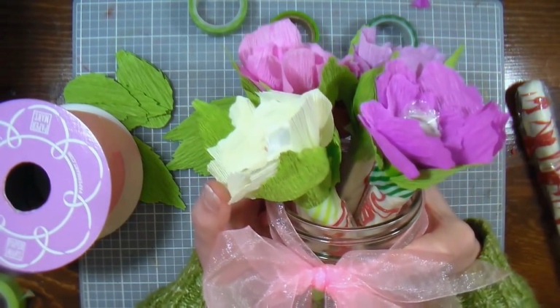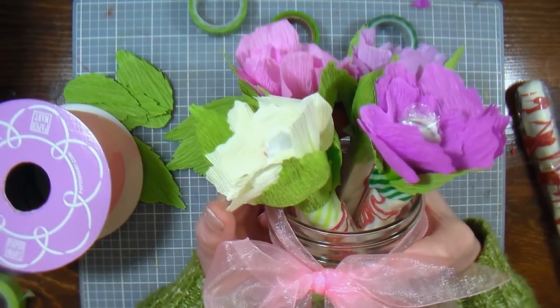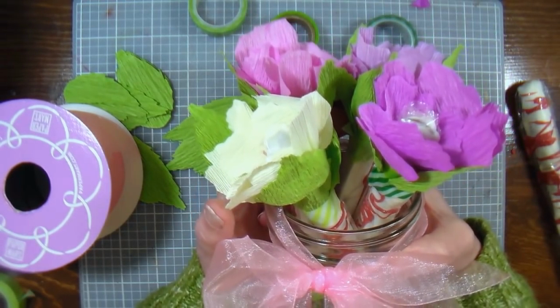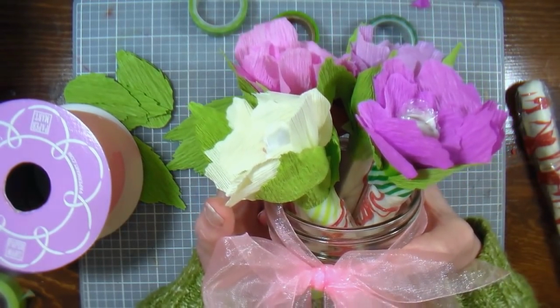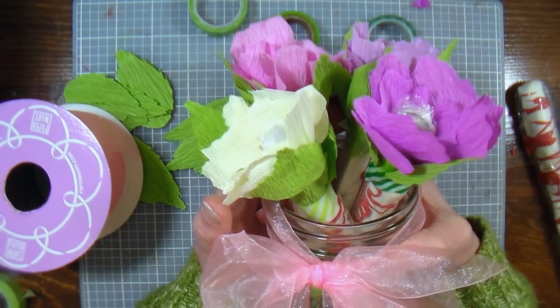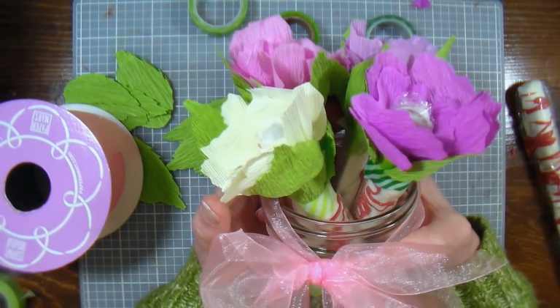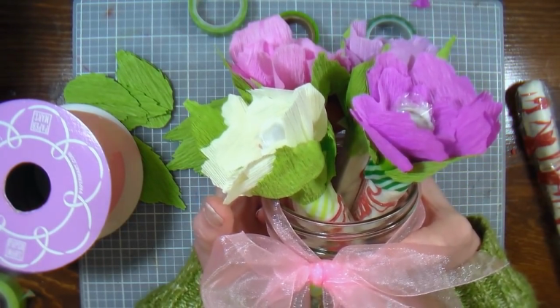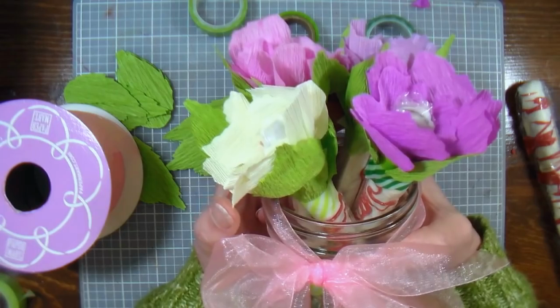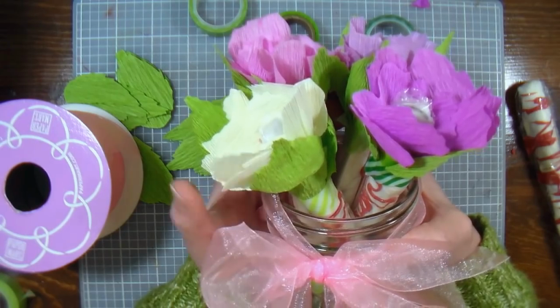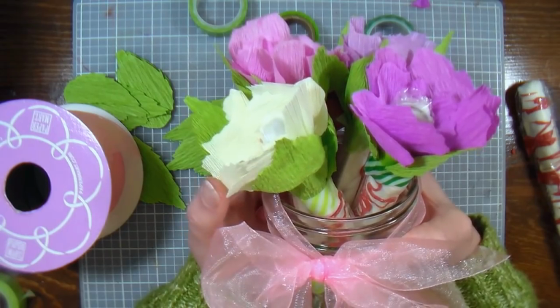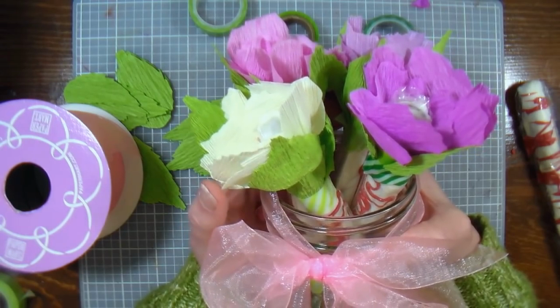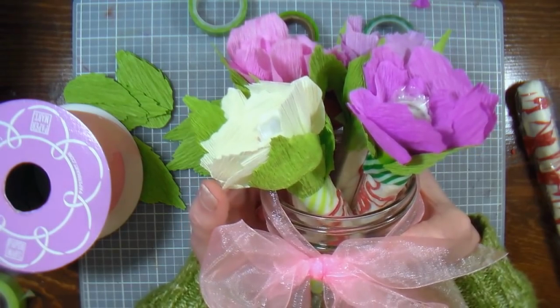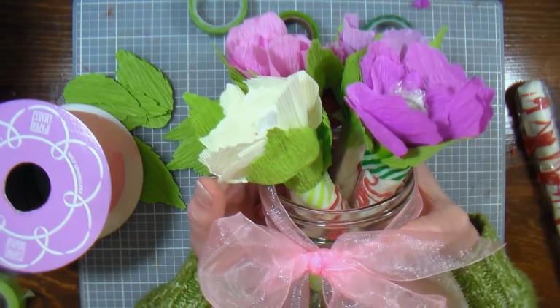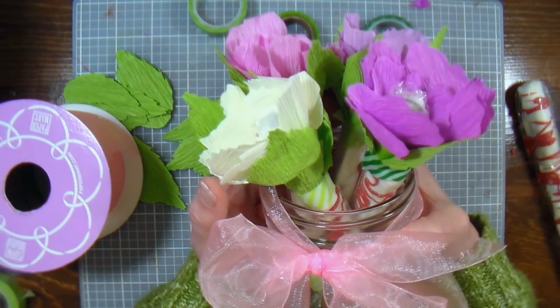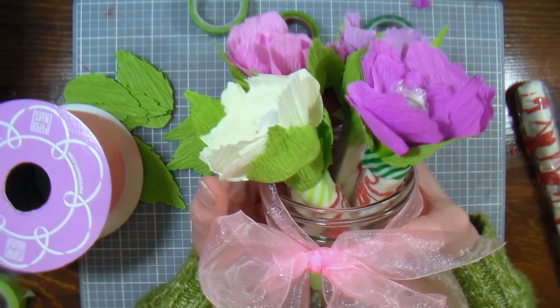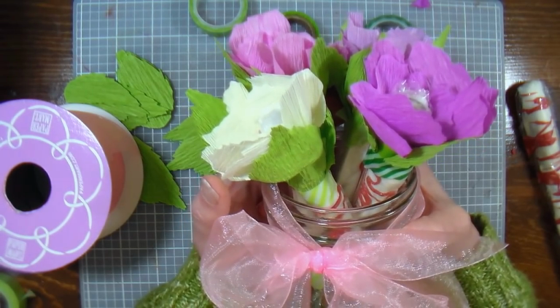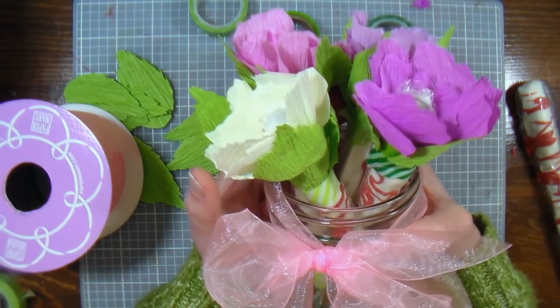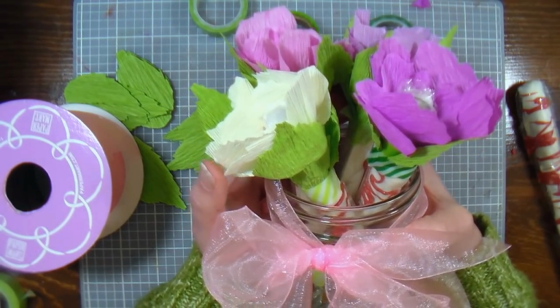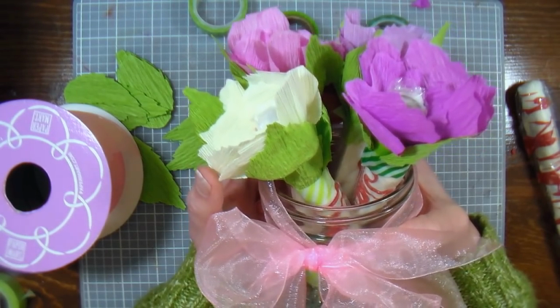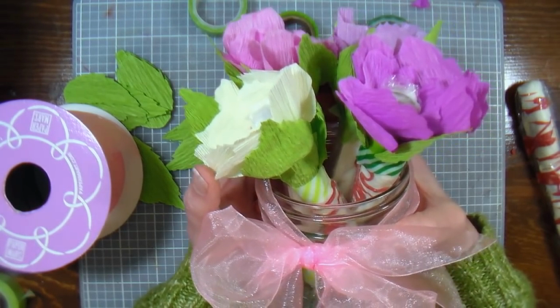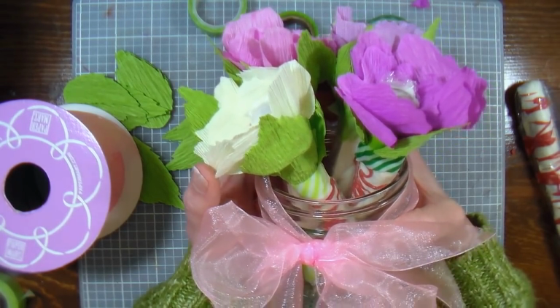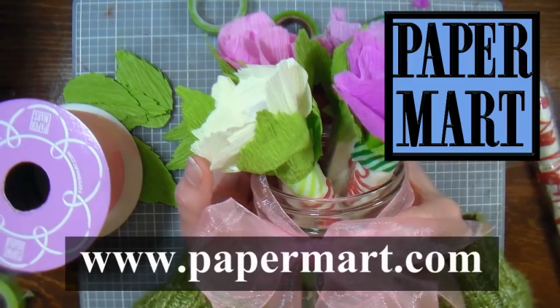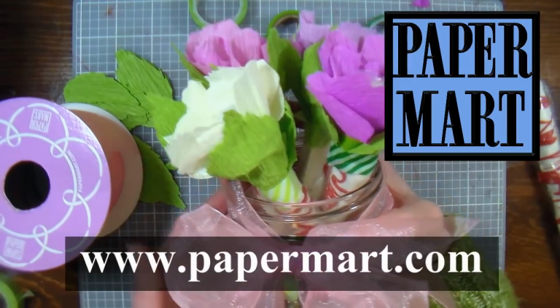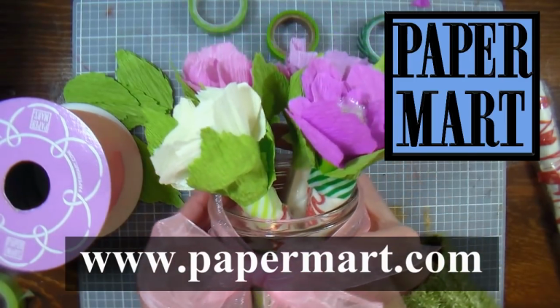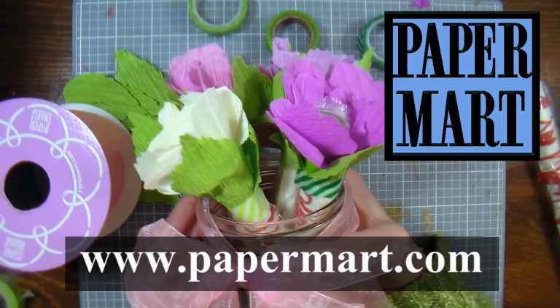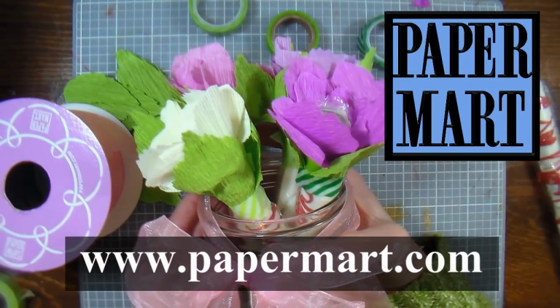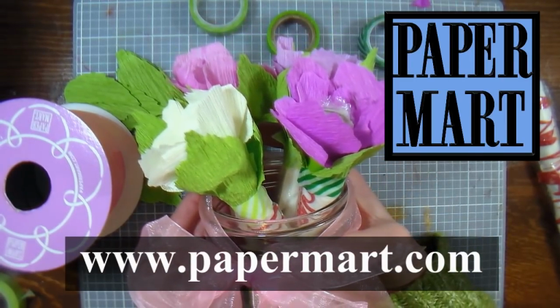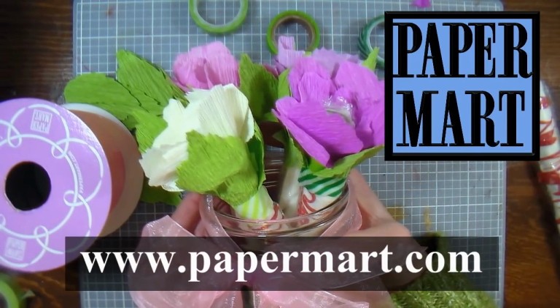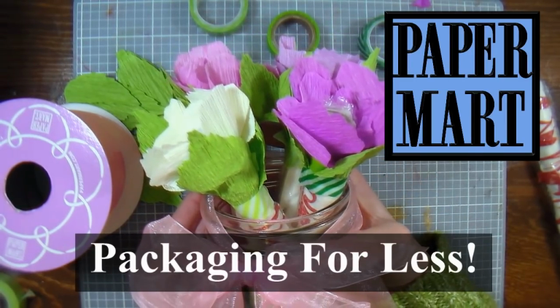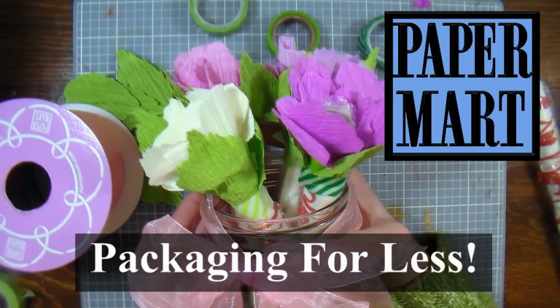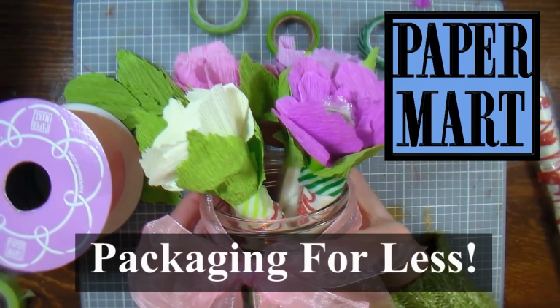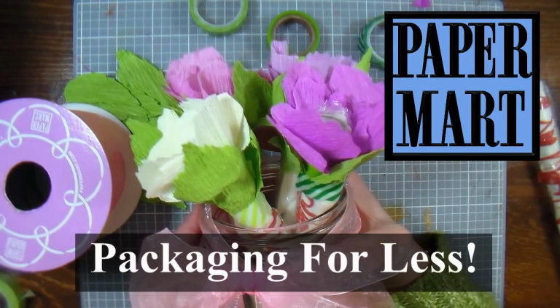I want to thank you so much for watching today. I'll have a list of all the supplies I used in the video description. Thank you so much, and please check out our sponsor Paper Mart — you can find them online at www.papermart.com. Packaging for less!